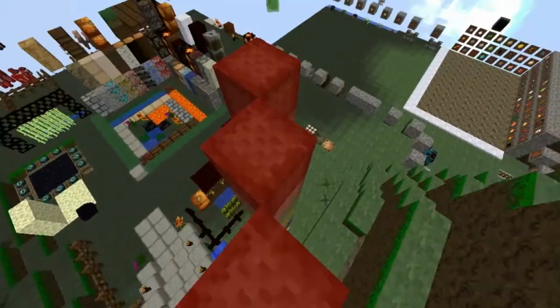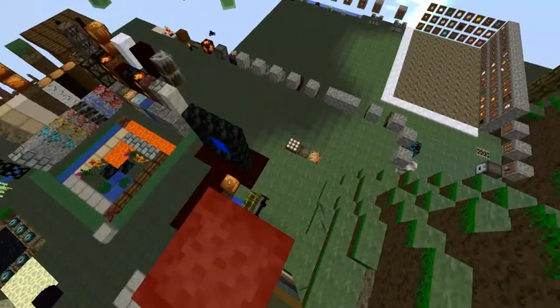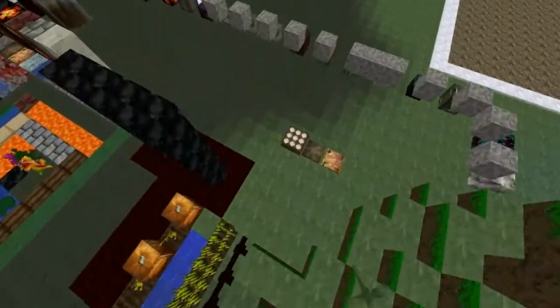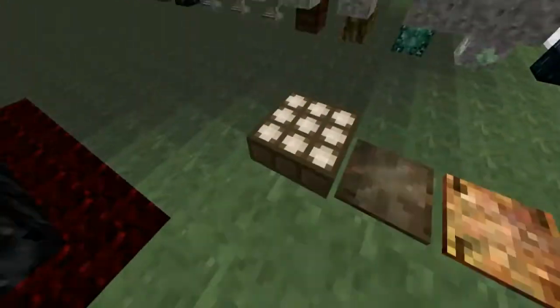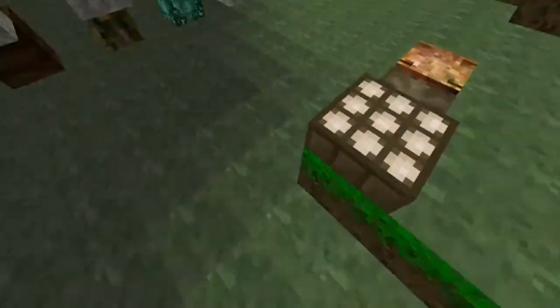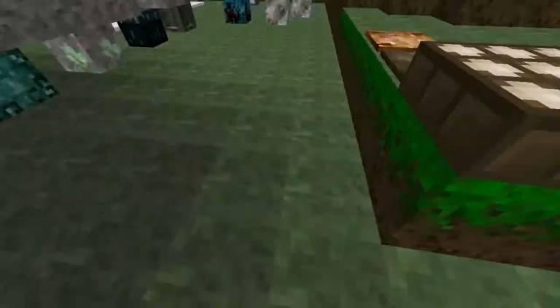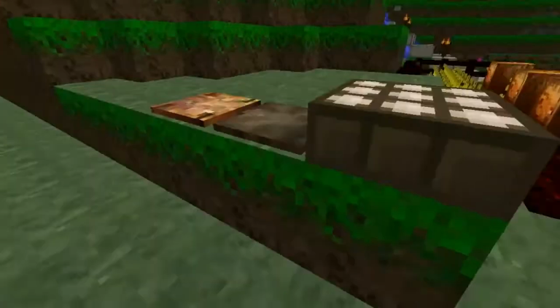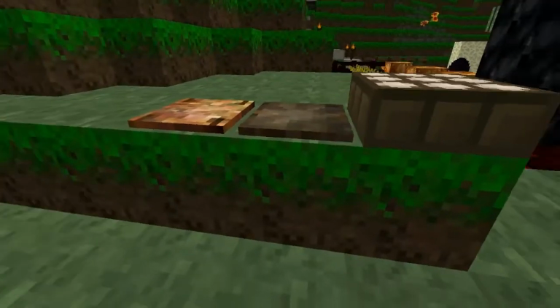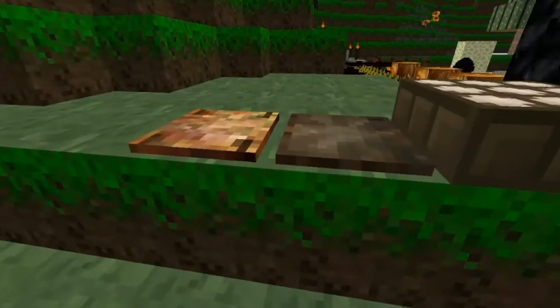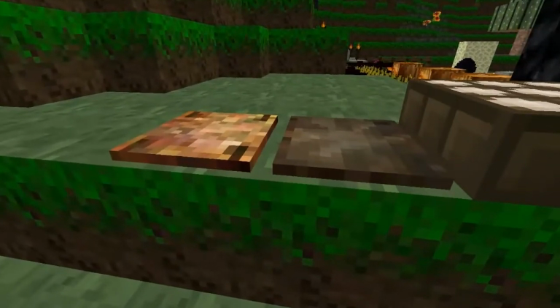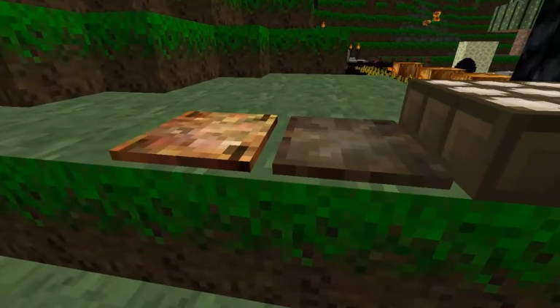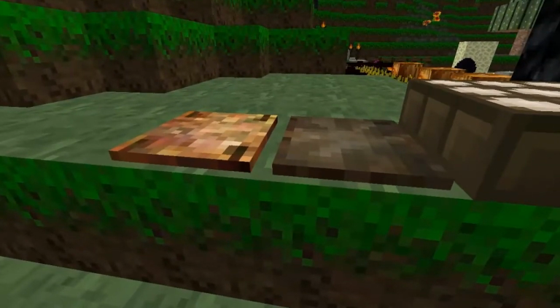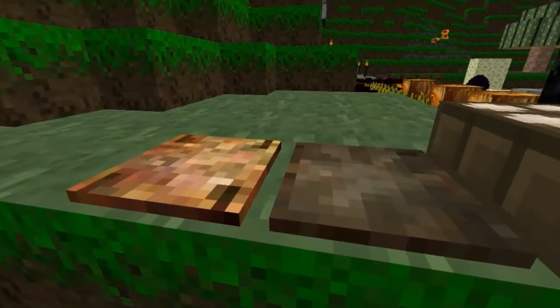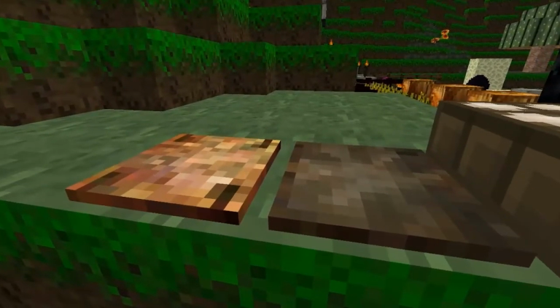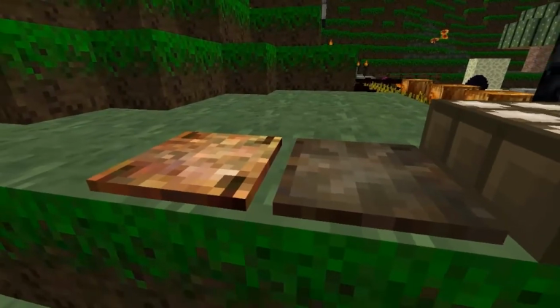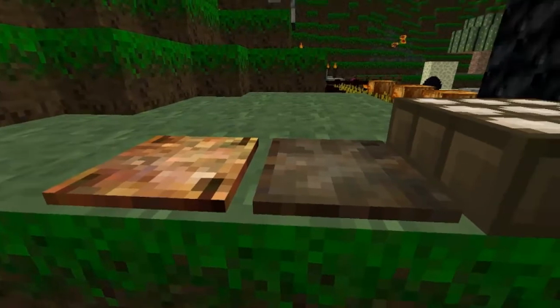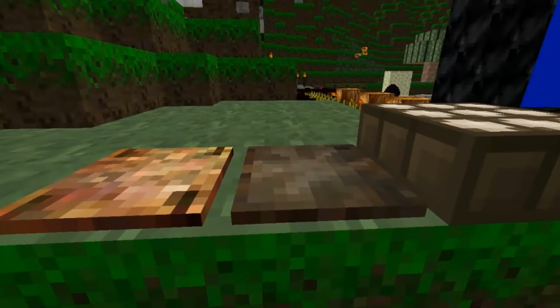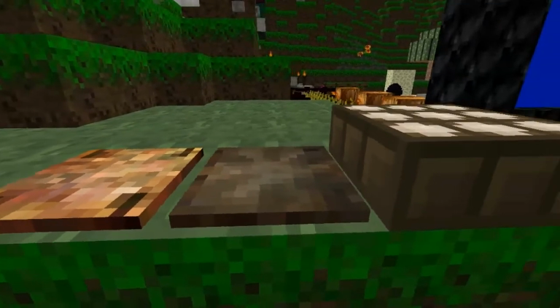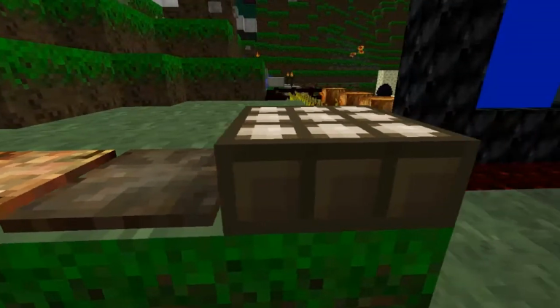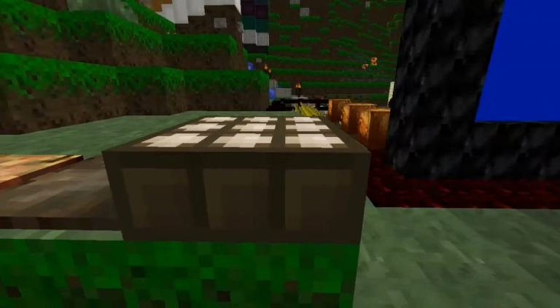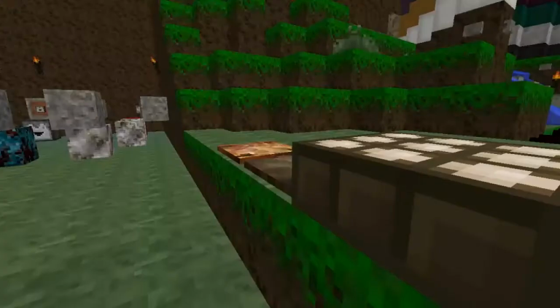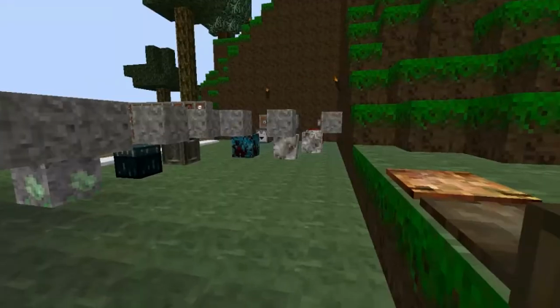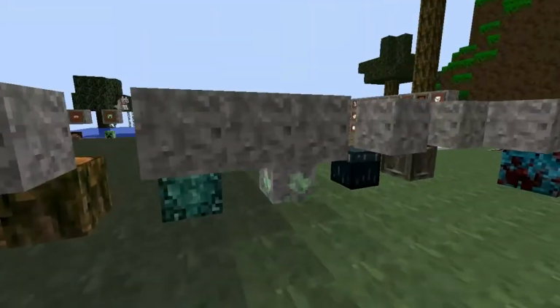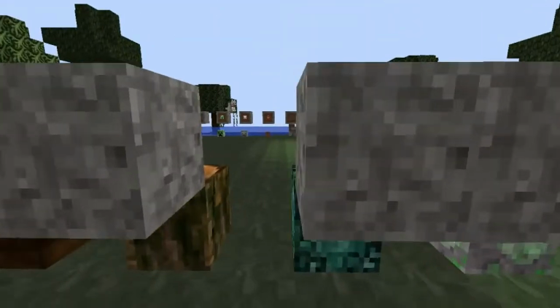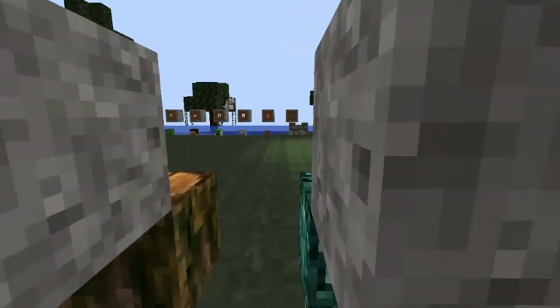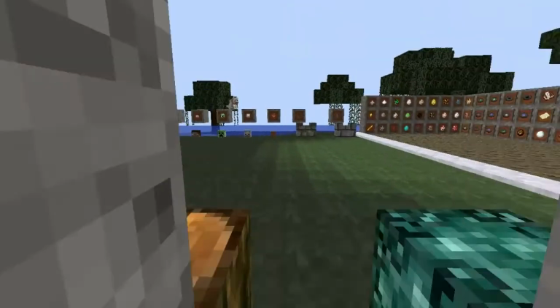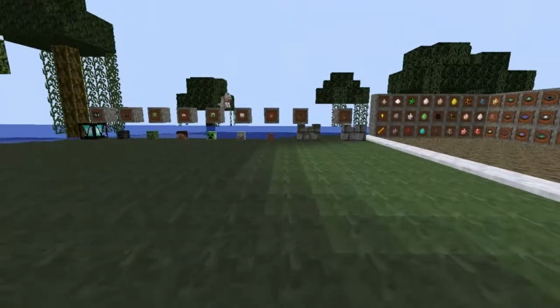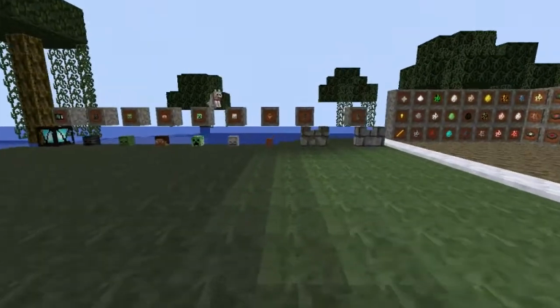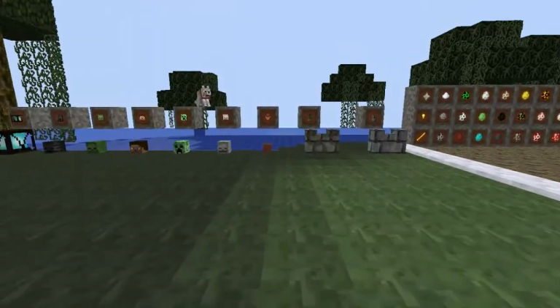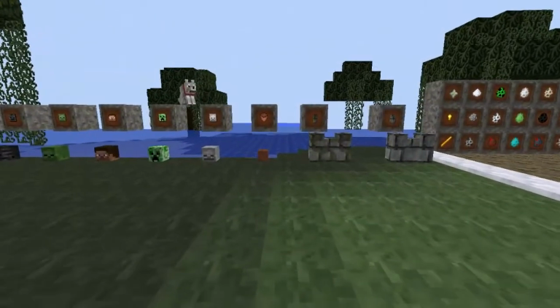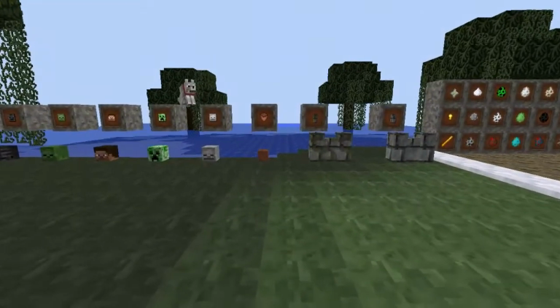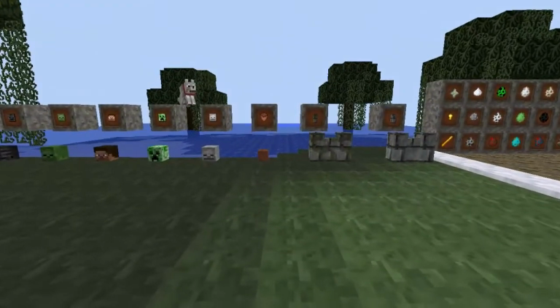Last but not least, the three items I barely get the chance to show you guys because they're always out of the way - we have the light pressure plate, the heavy pressure plate, and the daylight sensor. I'm not too sure what these things do, so feel free to leave a comment below if you know, because I haven't had time to play Minecraft 1.5.1.